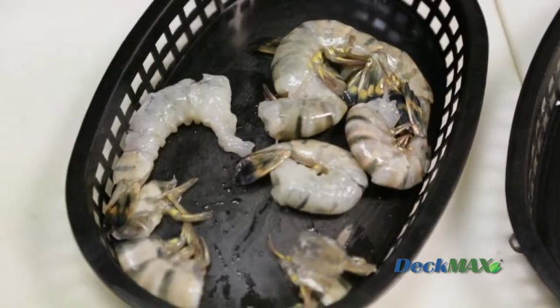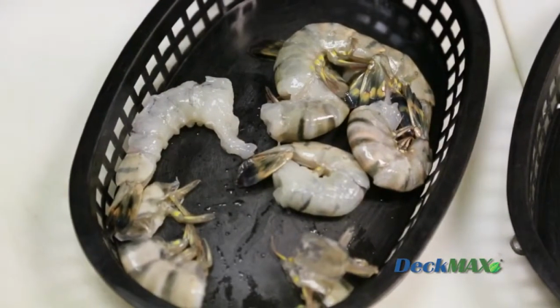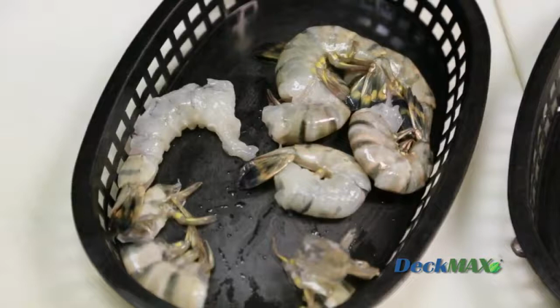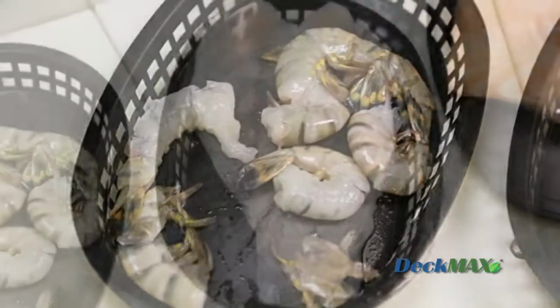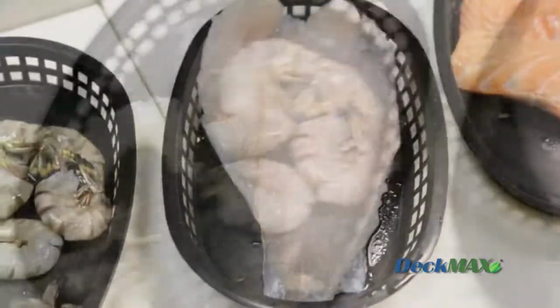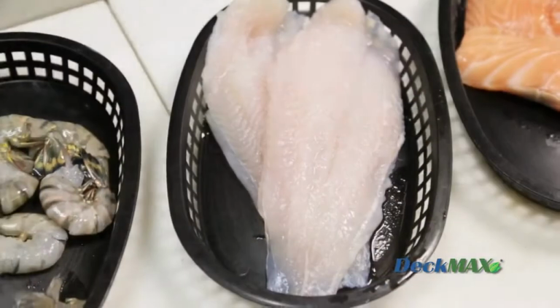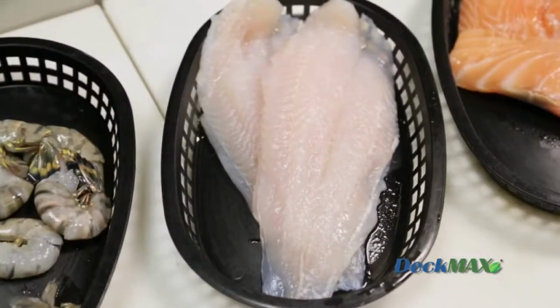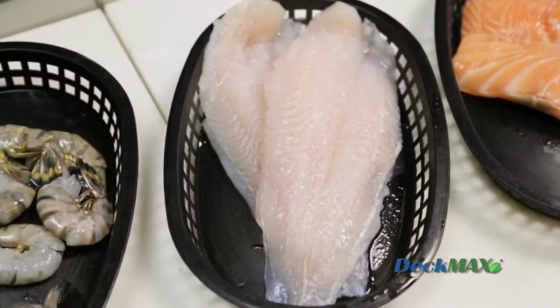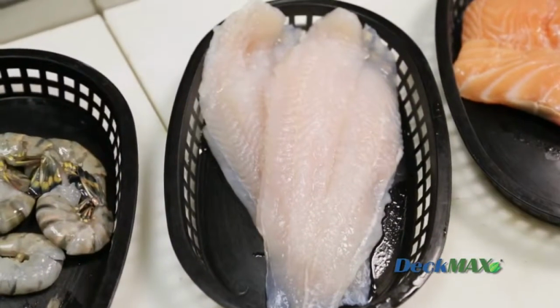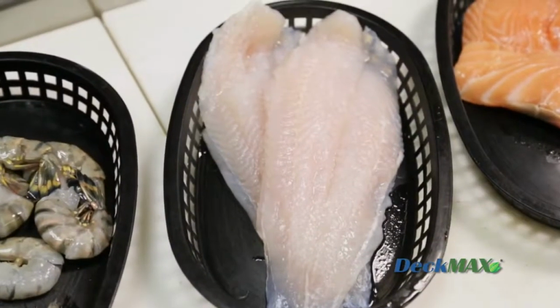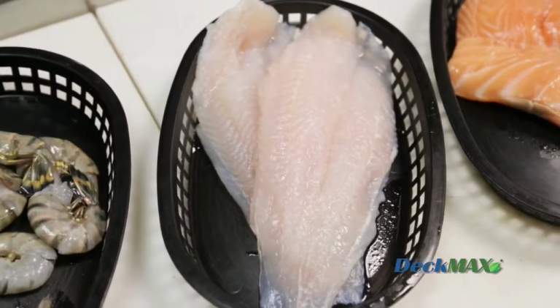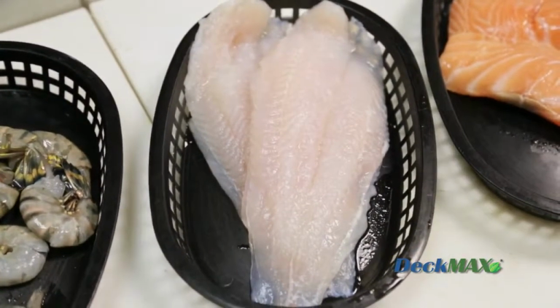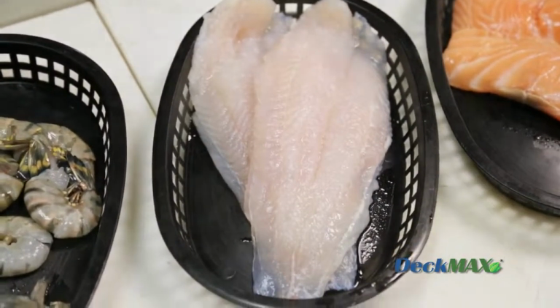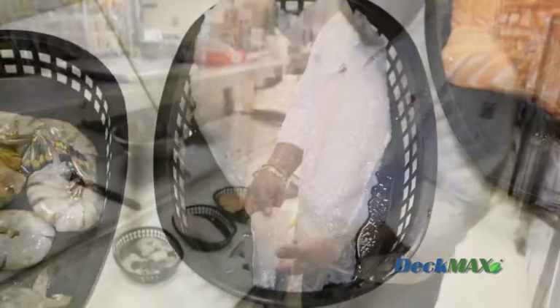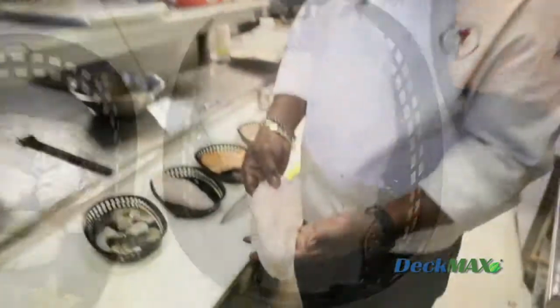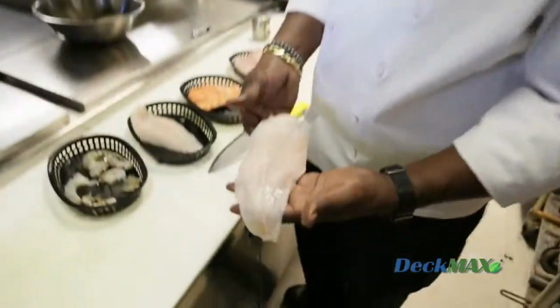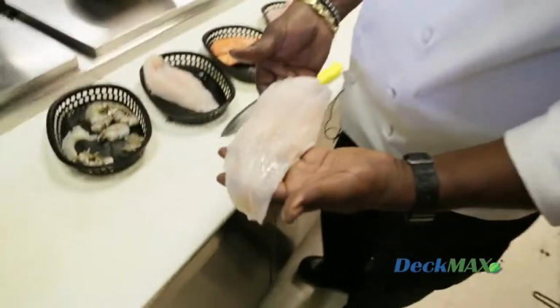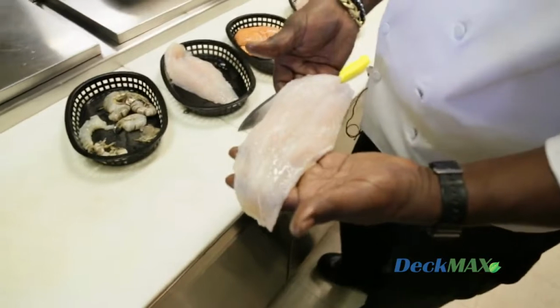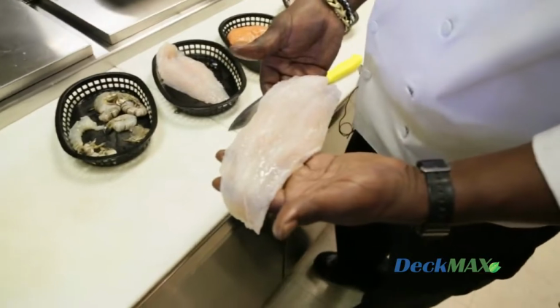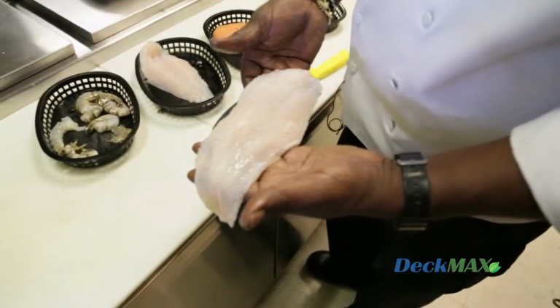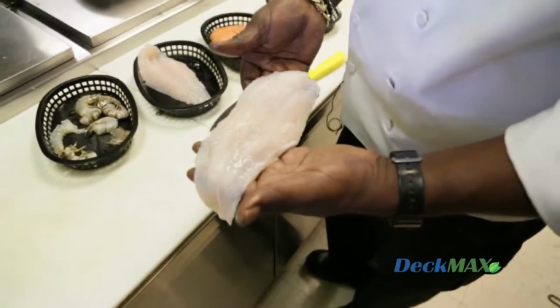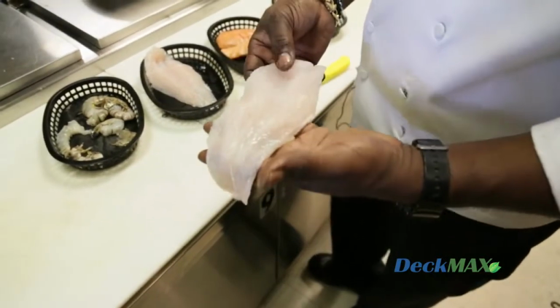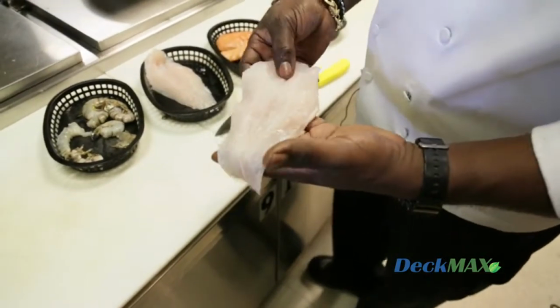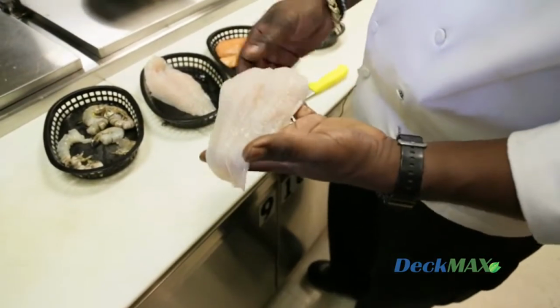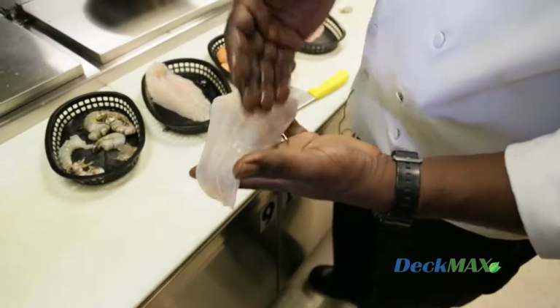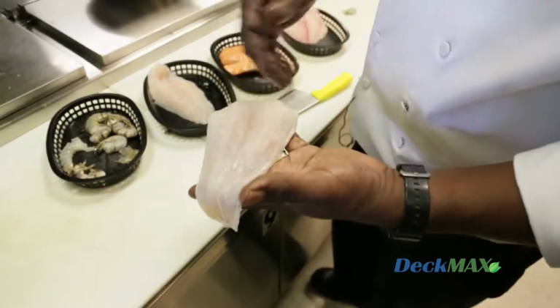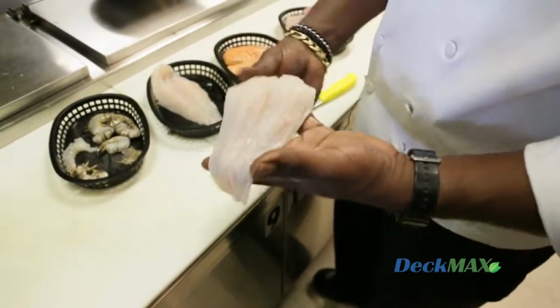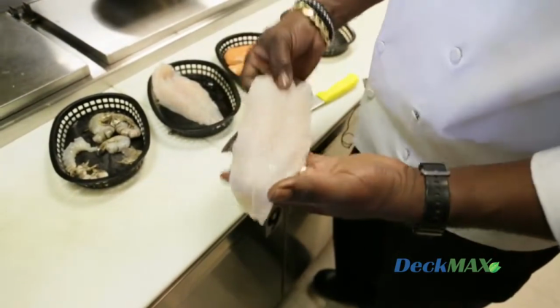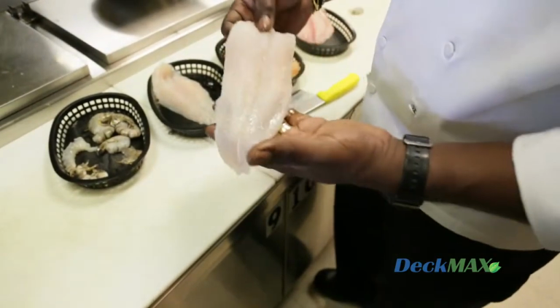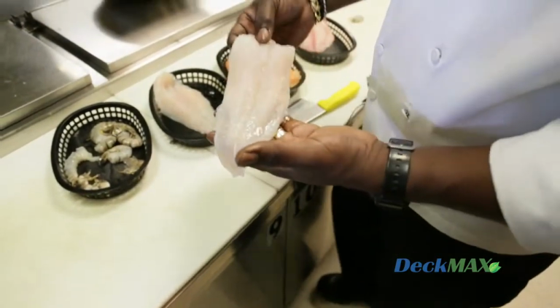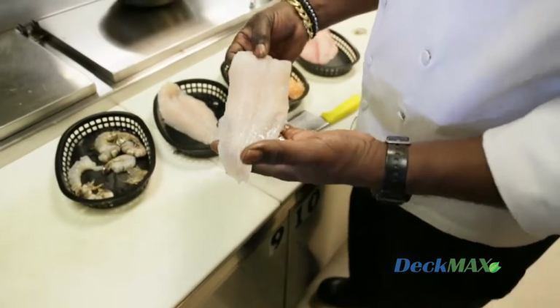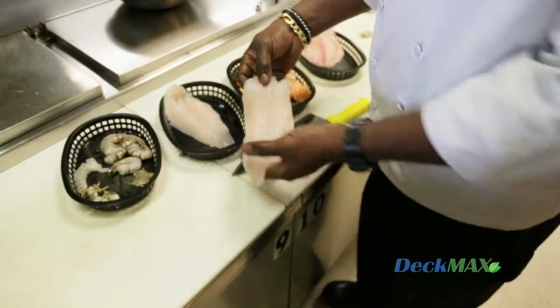These are farm-raised catfish — beautiful fillets. They're between seven to nine ounces. It's very clean fish; the belly fat has been removed and these are all set for grilling.